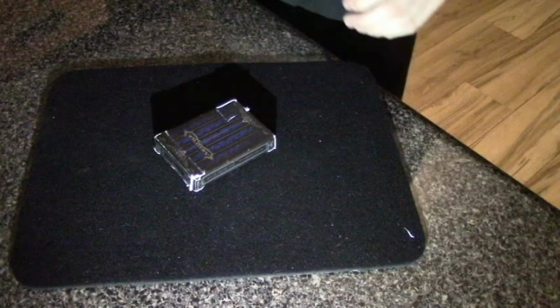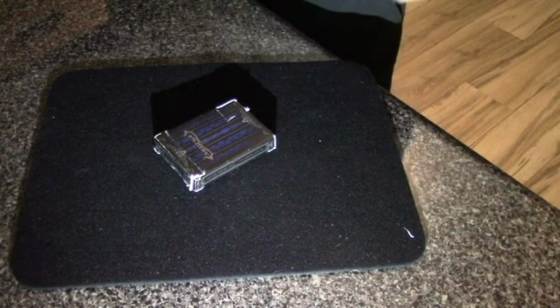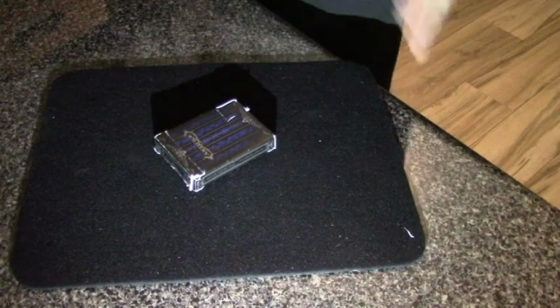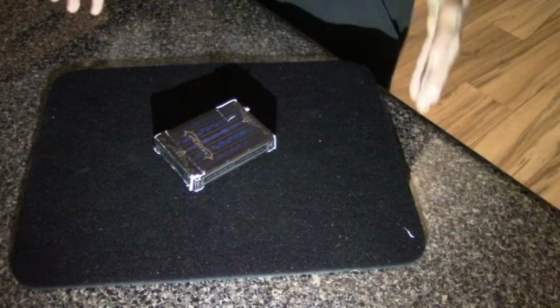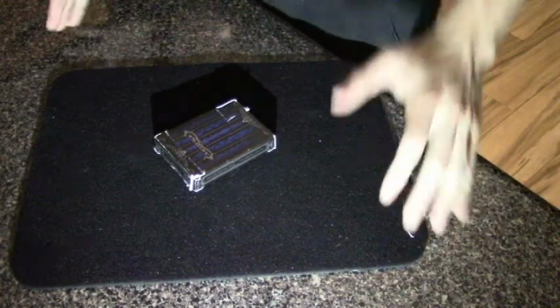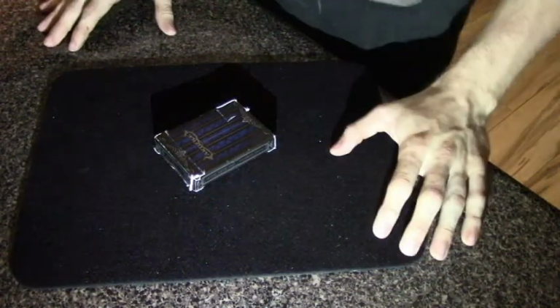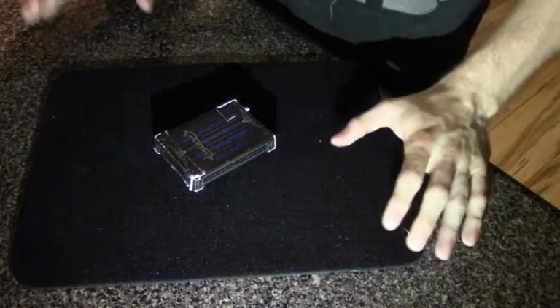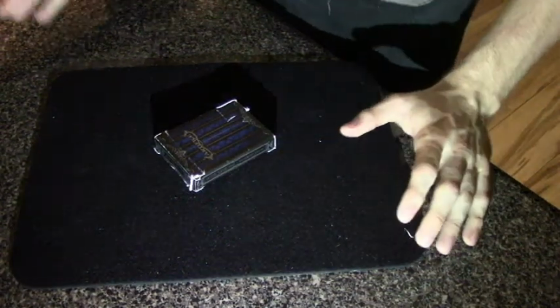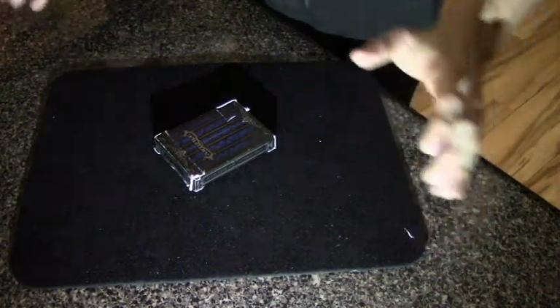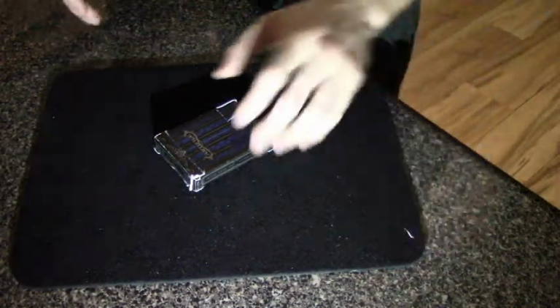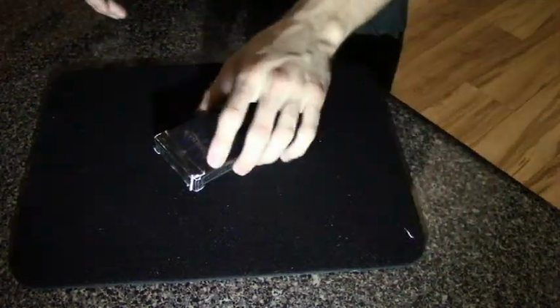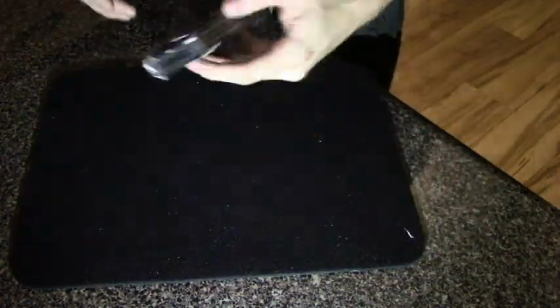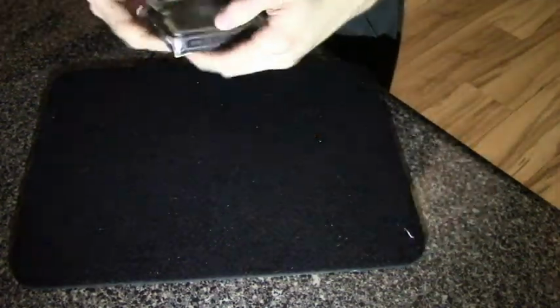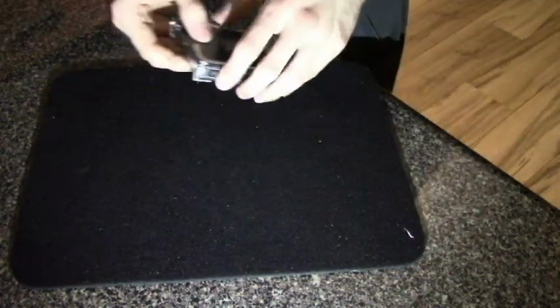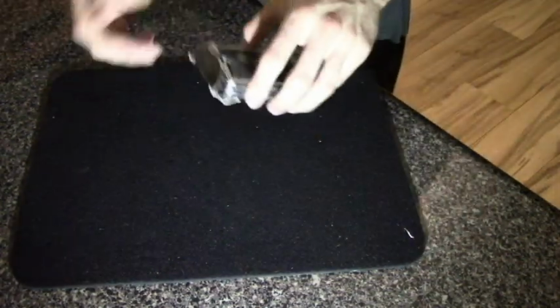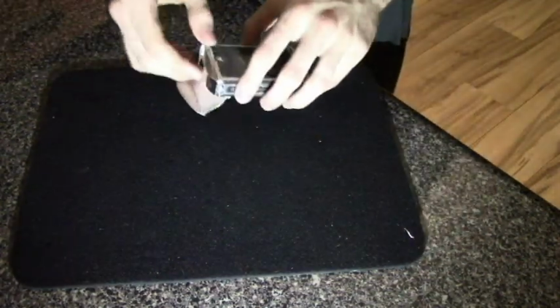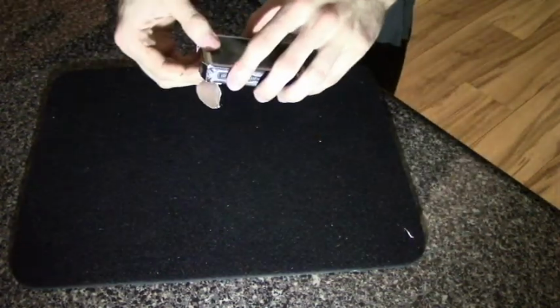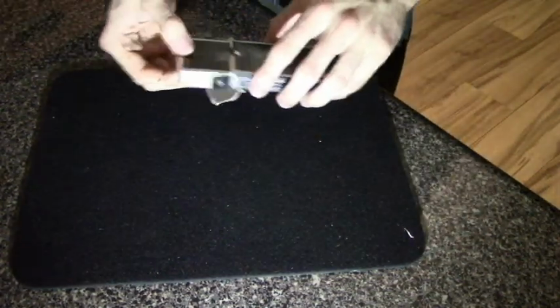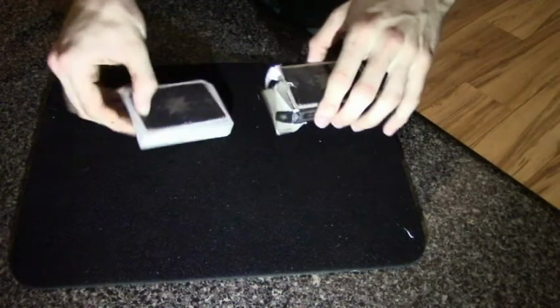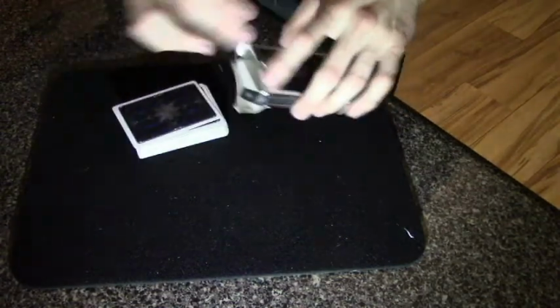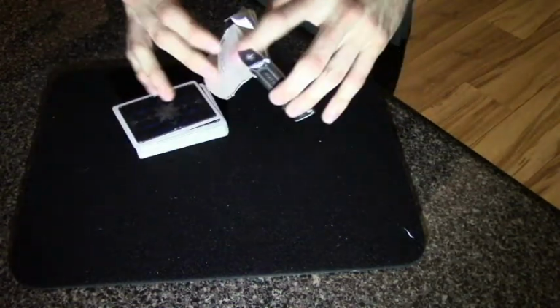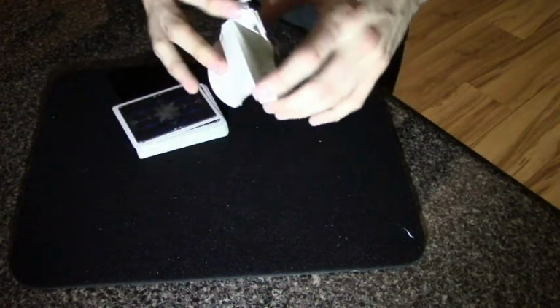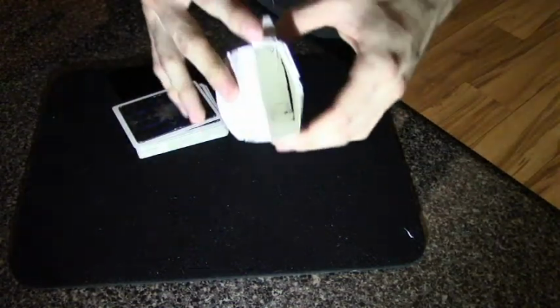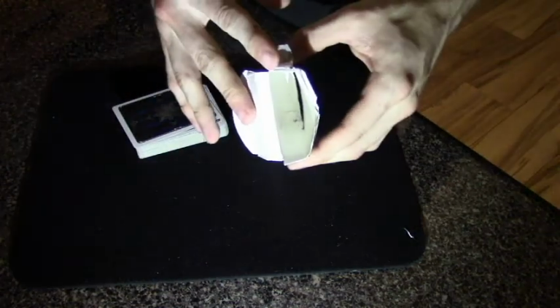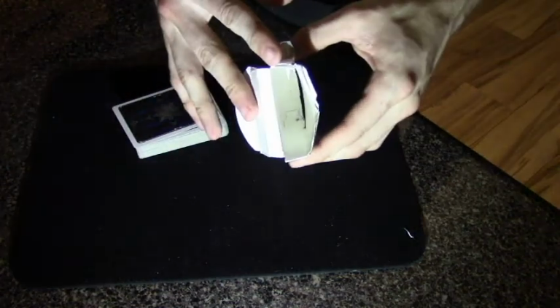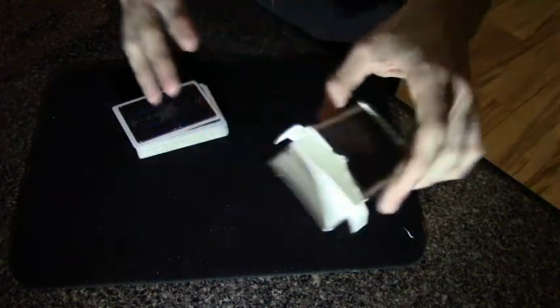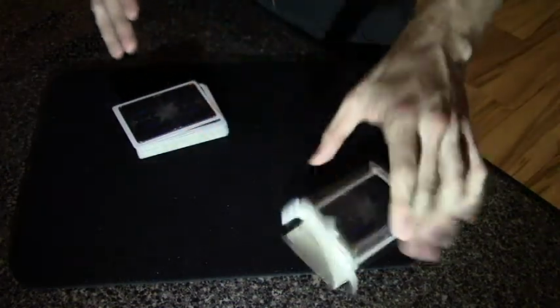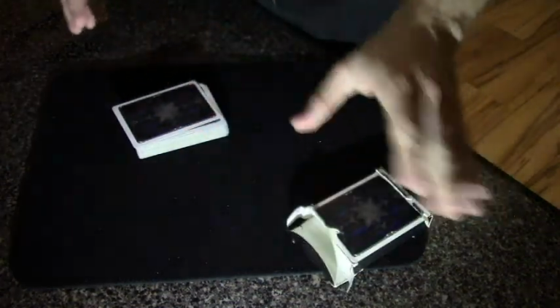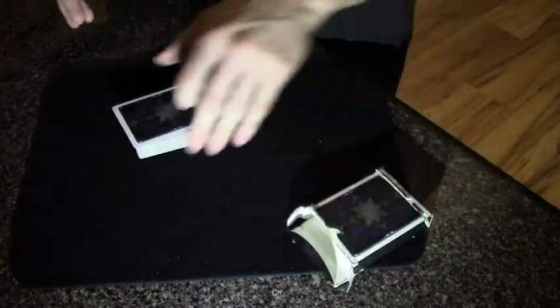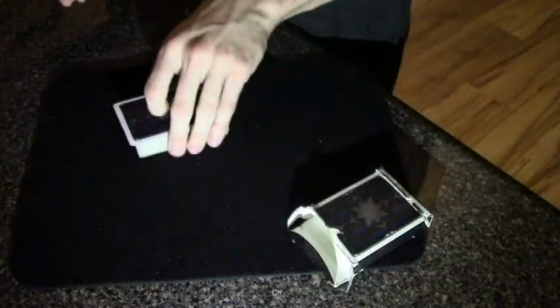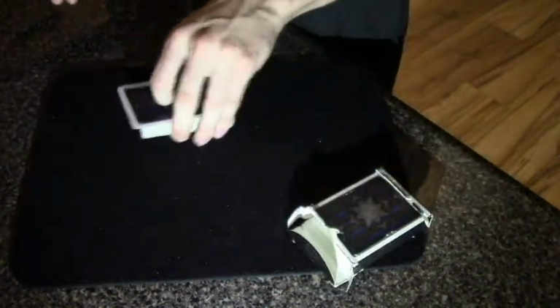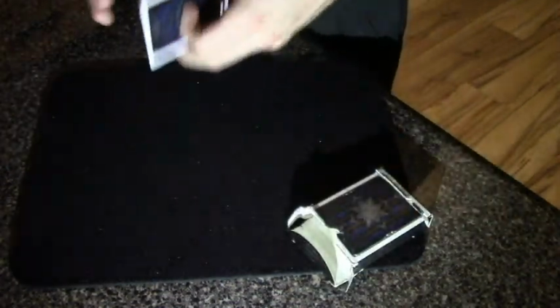Hey everybody, today I'm going to show you one of my most favorite card tricks to perform to people. I'll start off showing you that there's nothing in the box, and we'll leave that to the side.